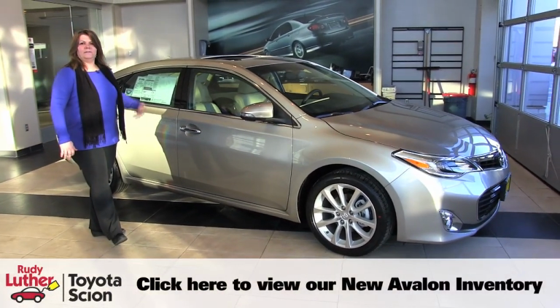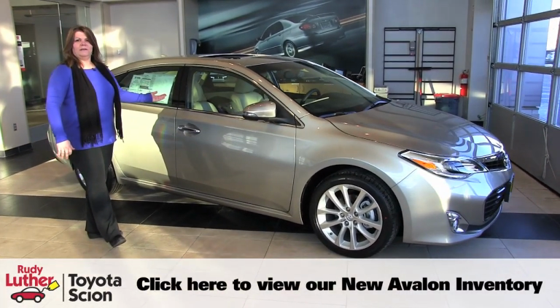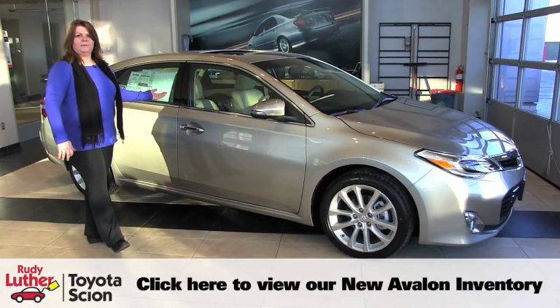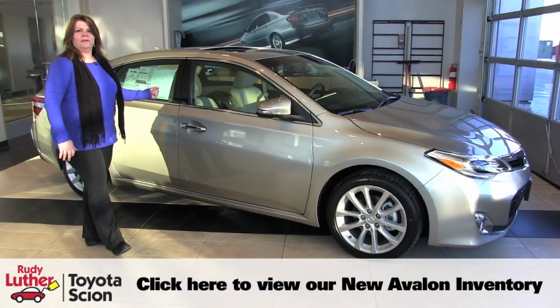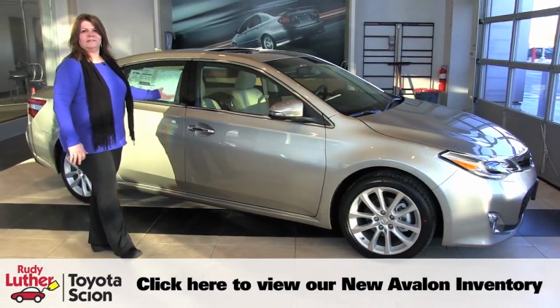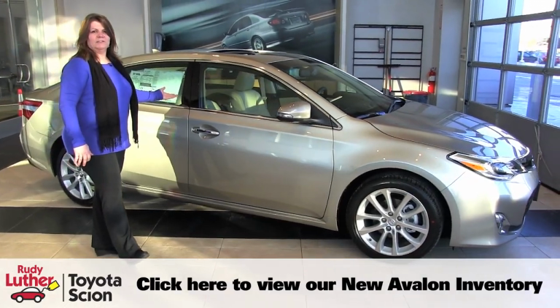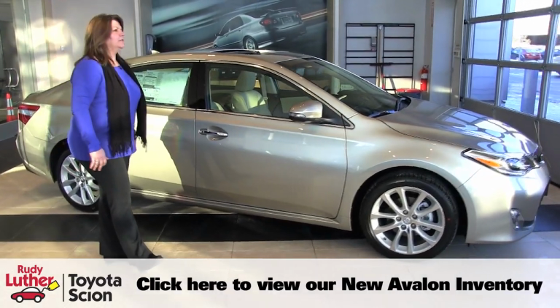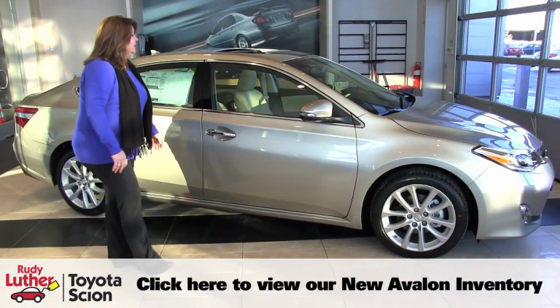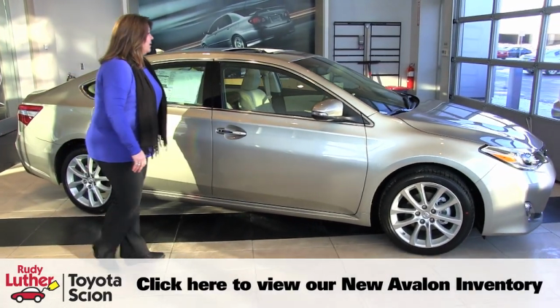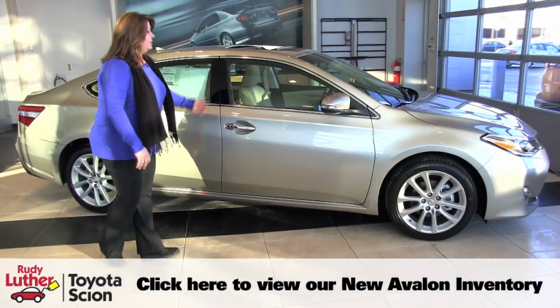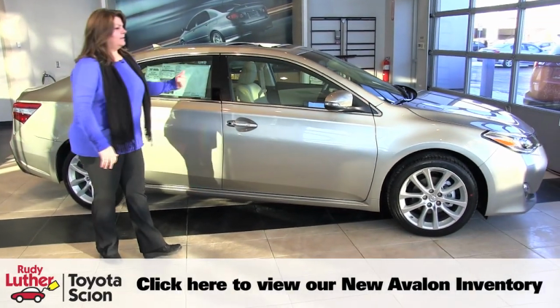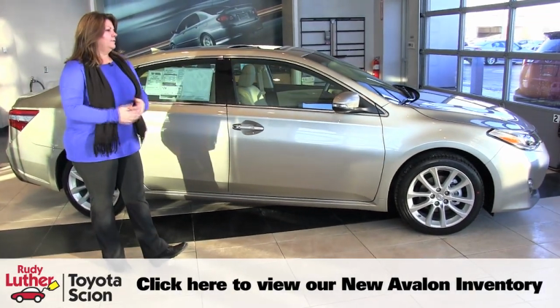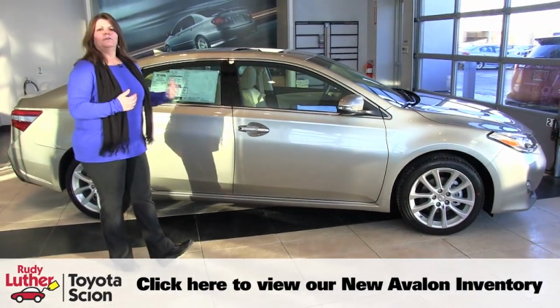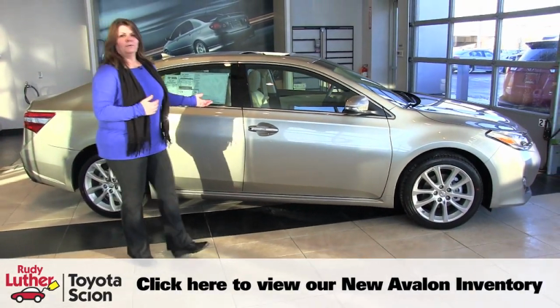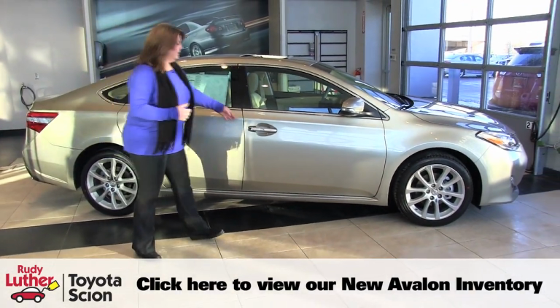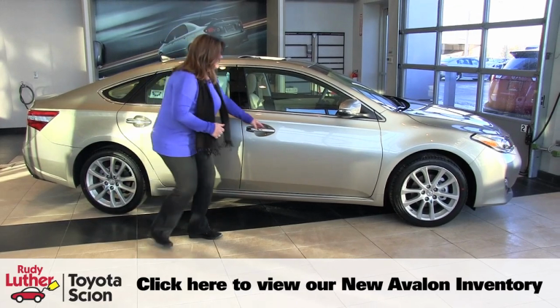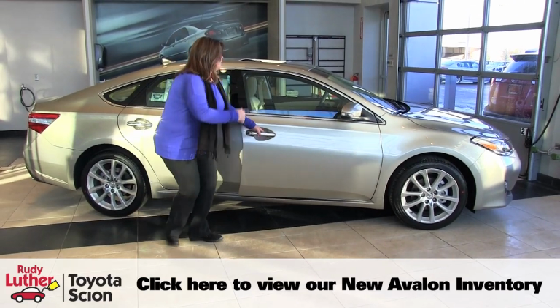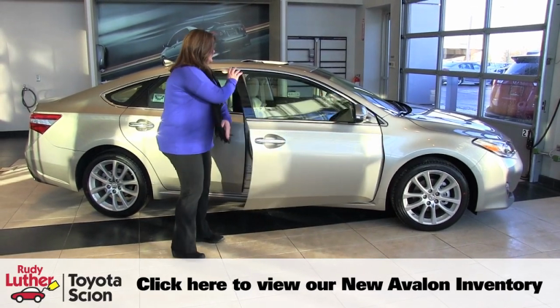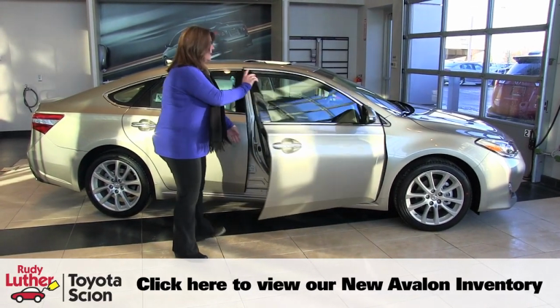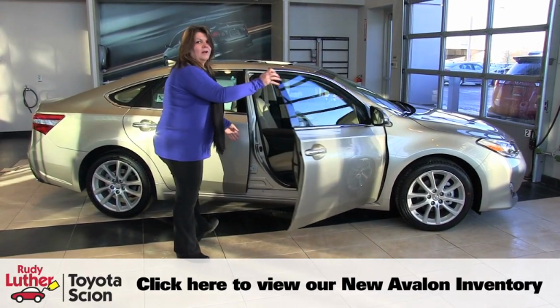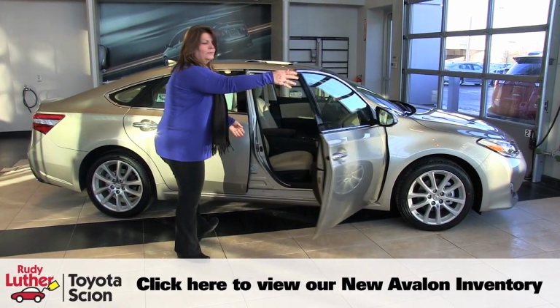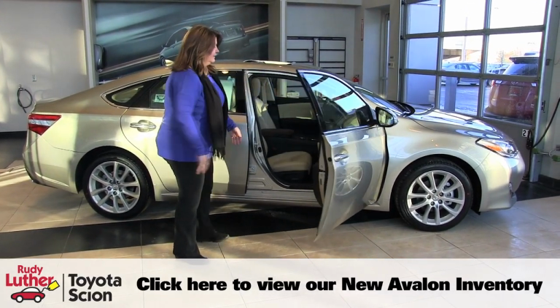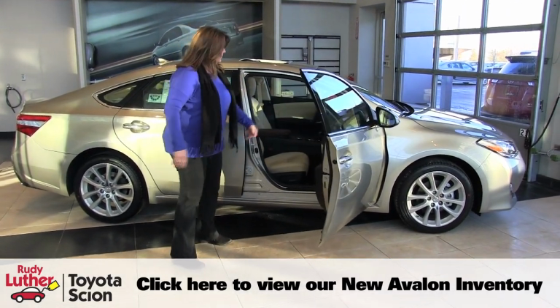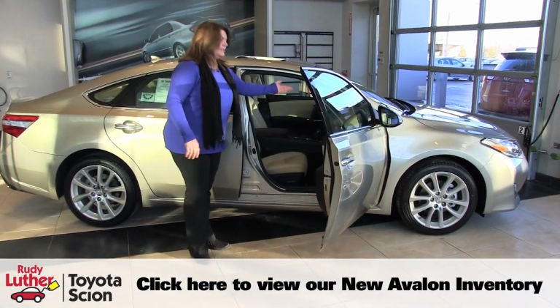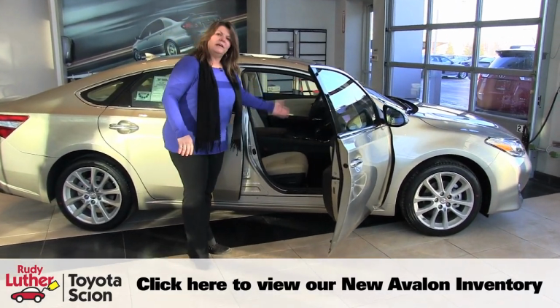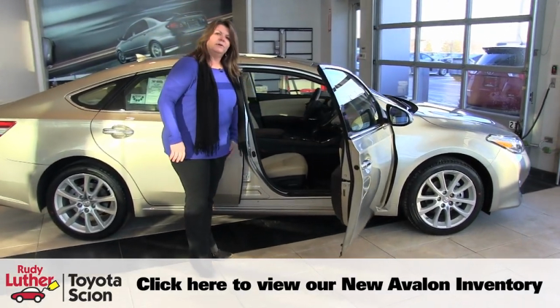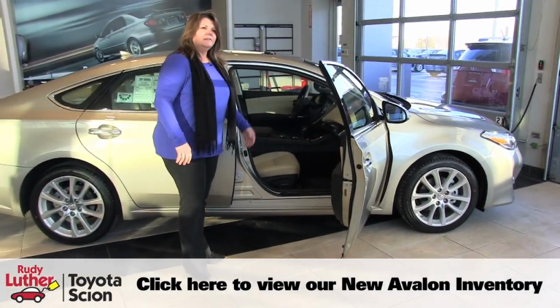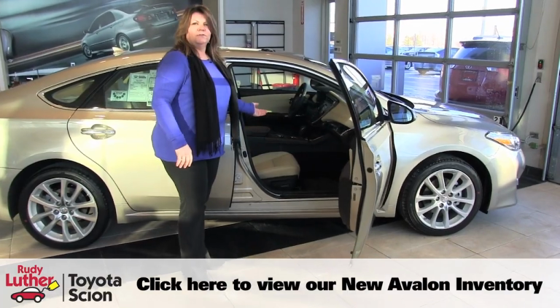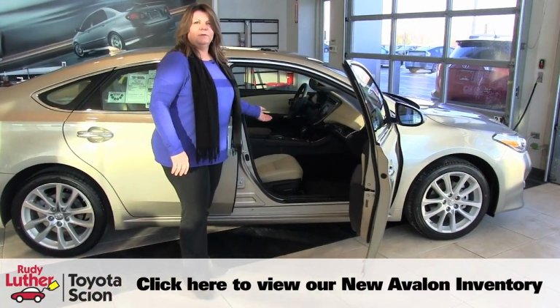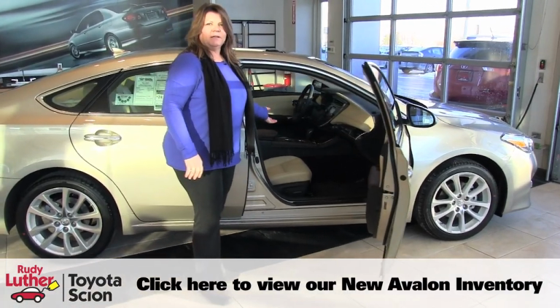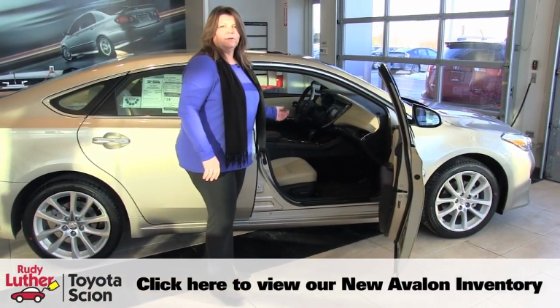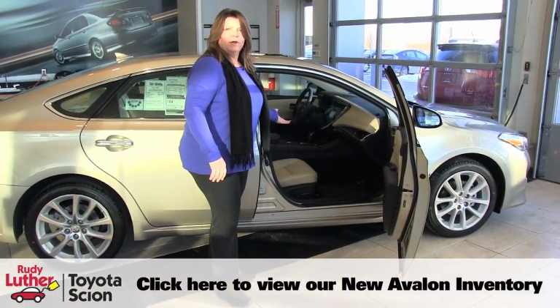The only thing you can get on top of this would be the advanced technology package. This one is our beautiful new color creme brulee. It comes with an interior color of almond, which has beautiful stitching in the dashboard. This is also available in a black interior or gray.